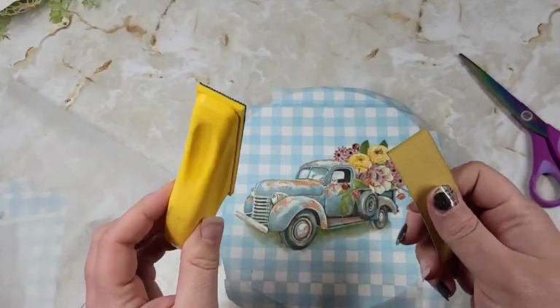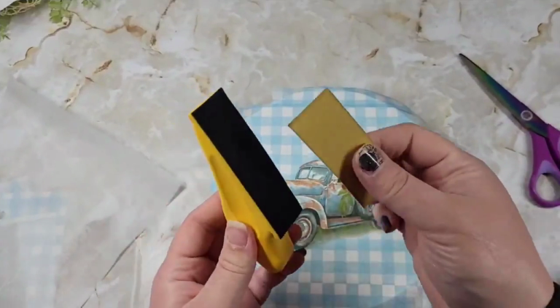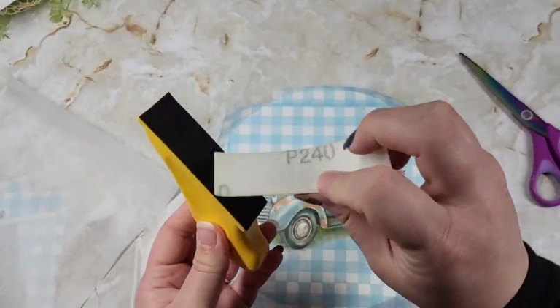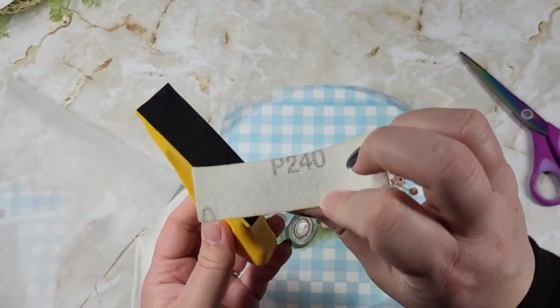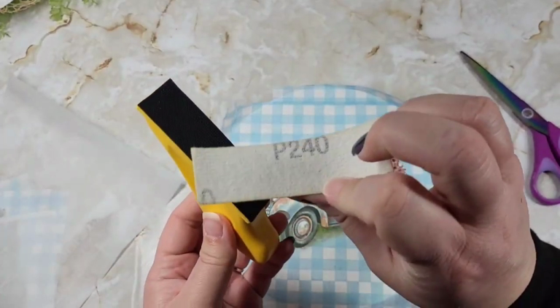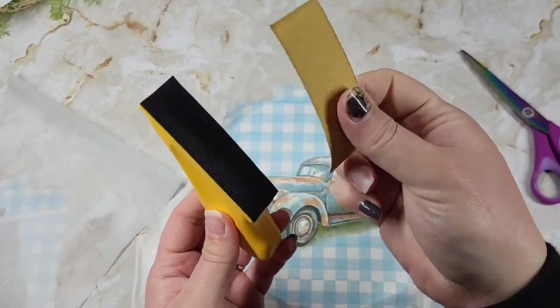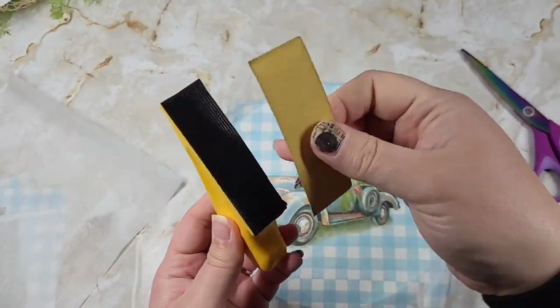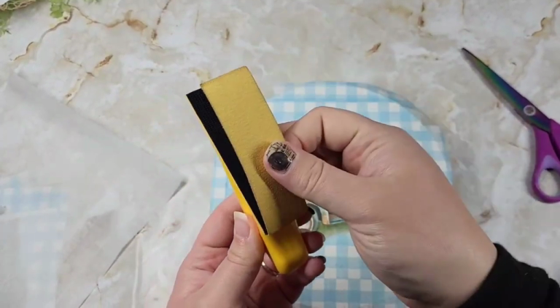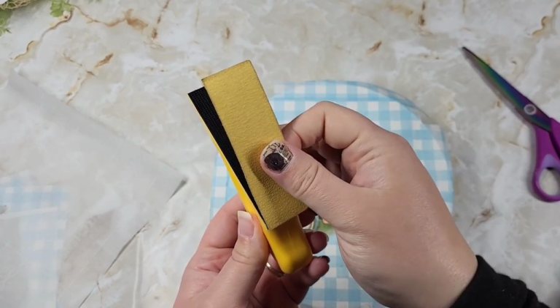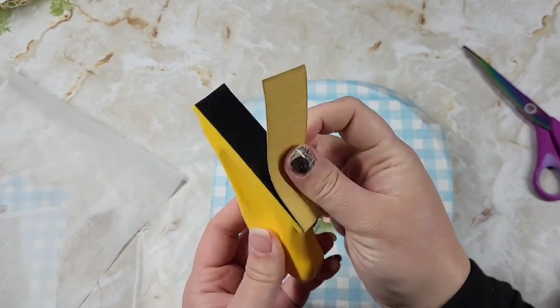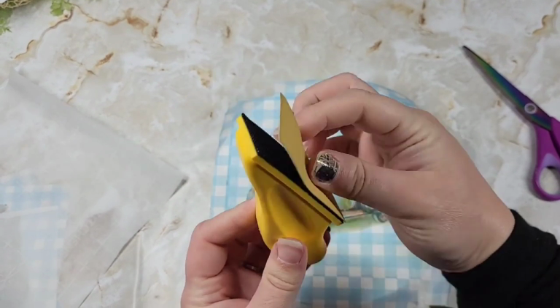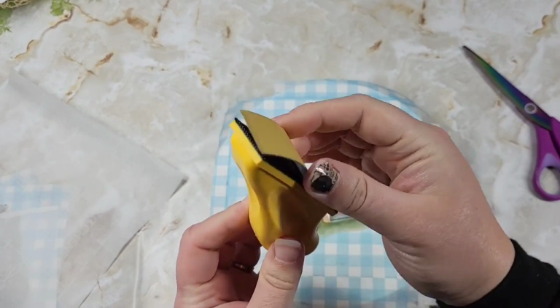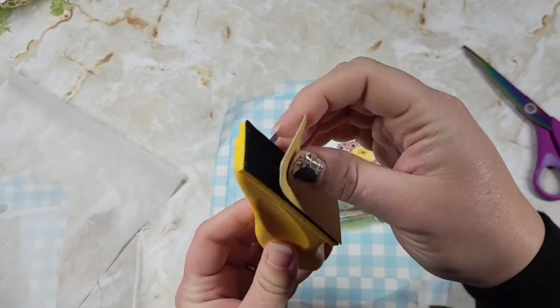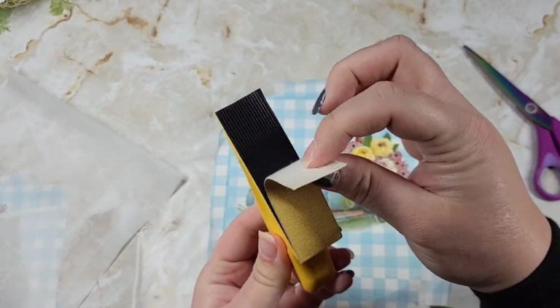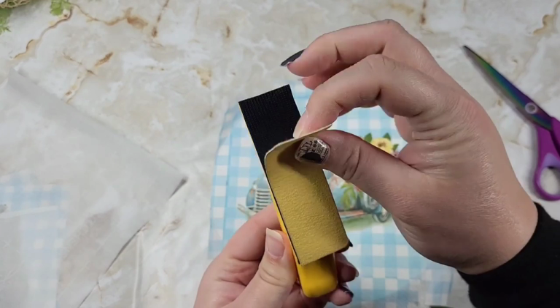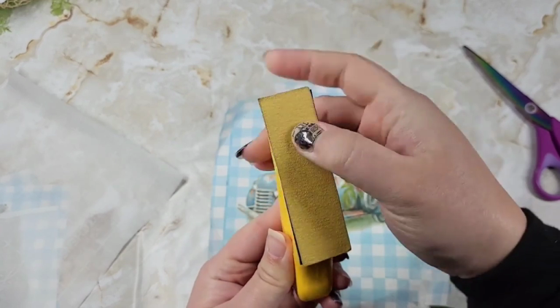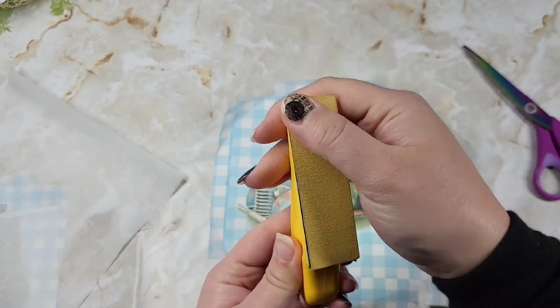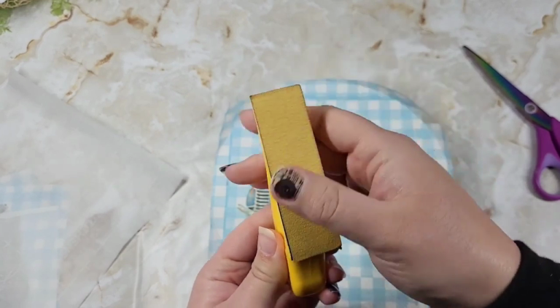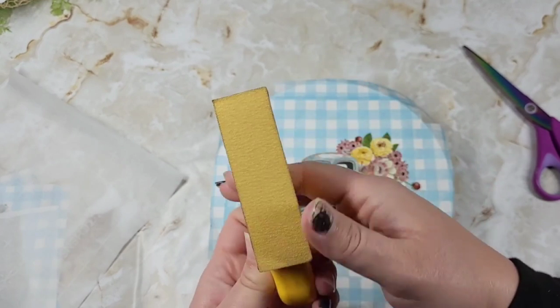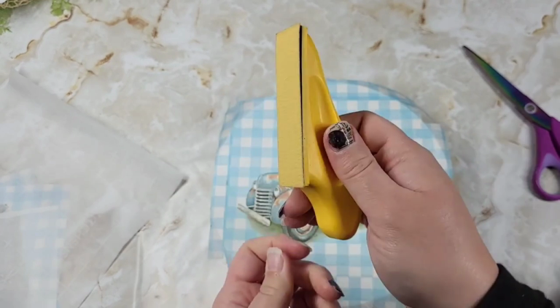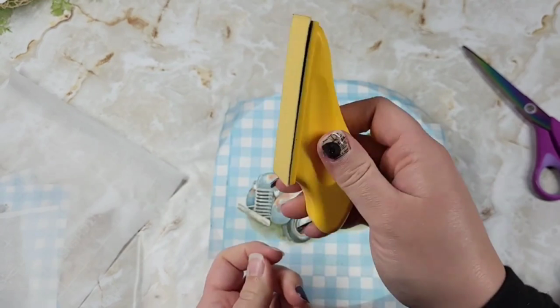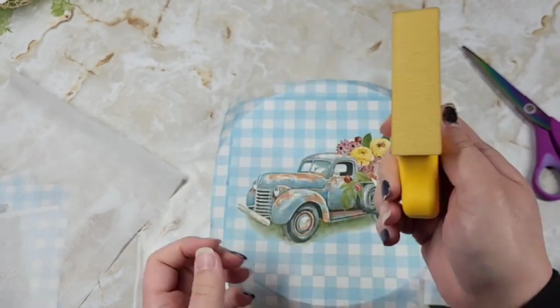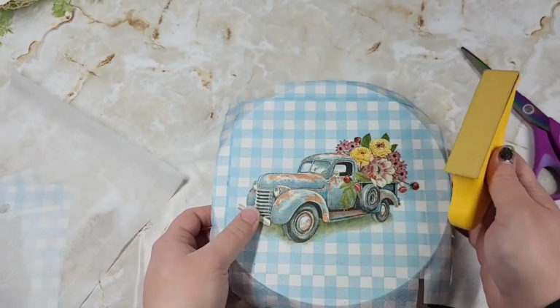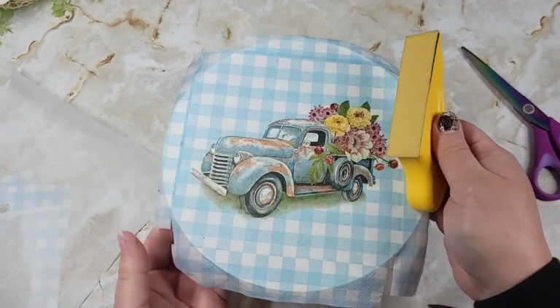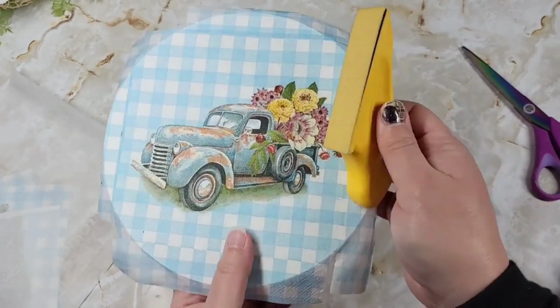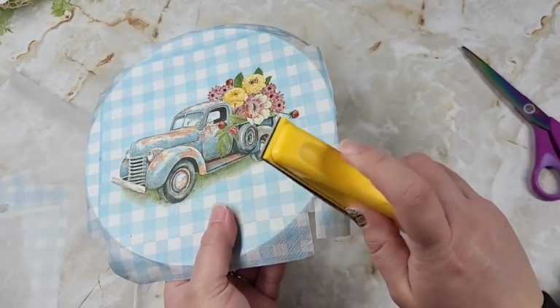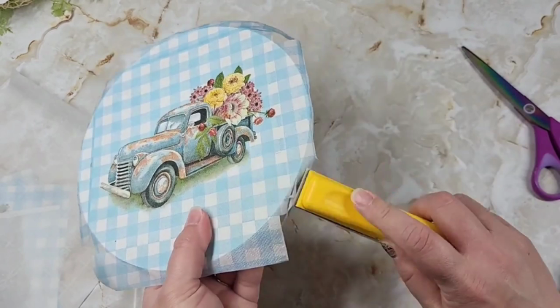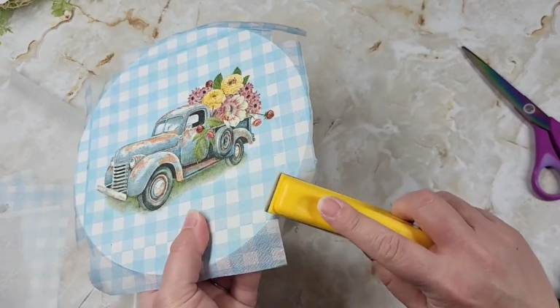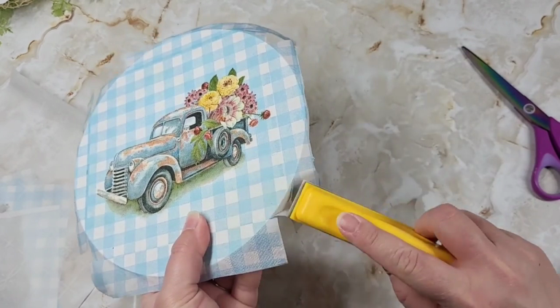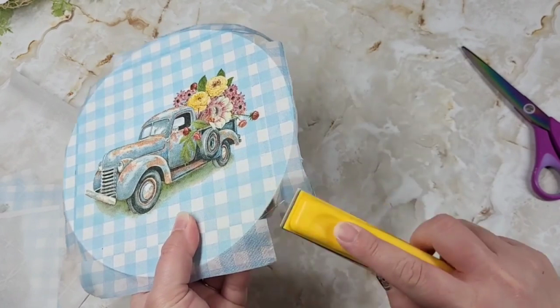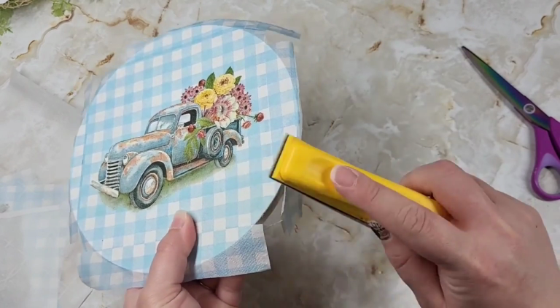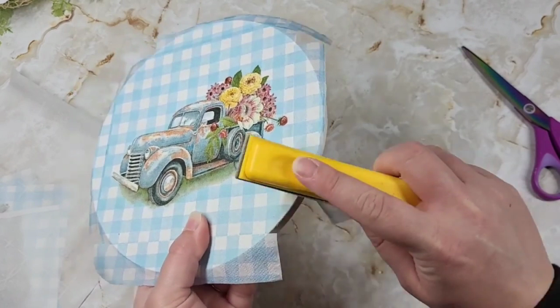I was so super excited to try this little finger sander out. Oh my gosh, it's Velcro — the little strips are all different grits. I picked this up from Temu and I love it so much. I can't wait to use it instead of keeping loose sandpaper in my bucket.